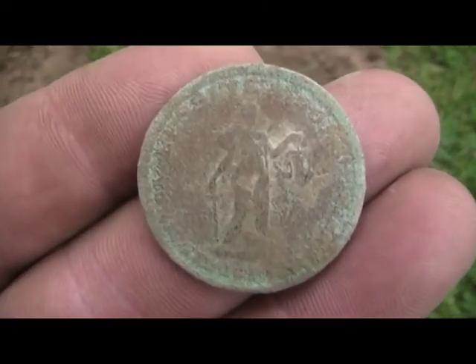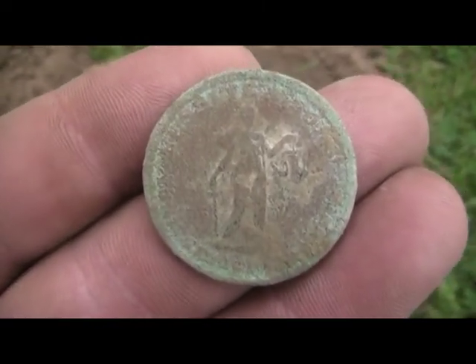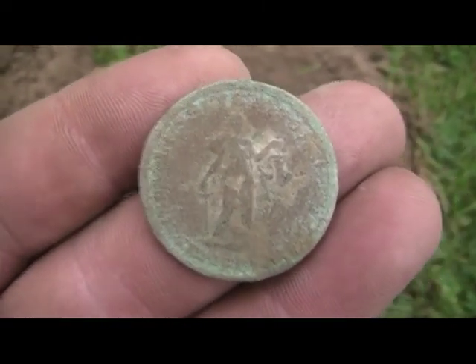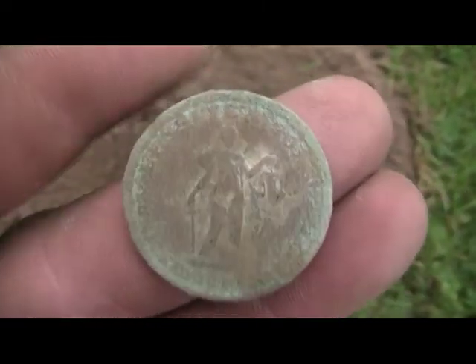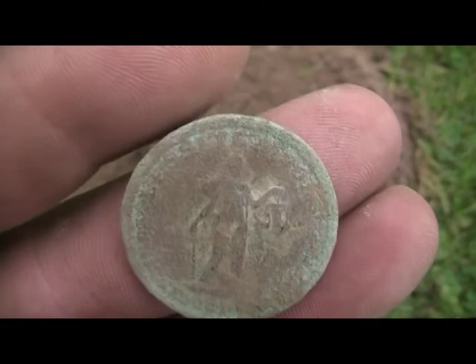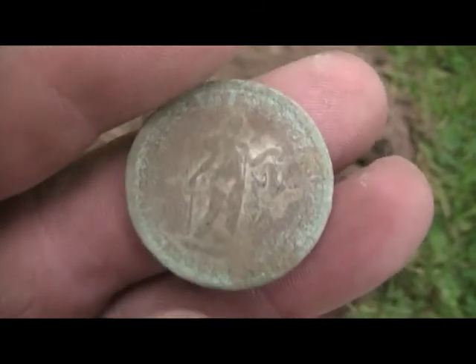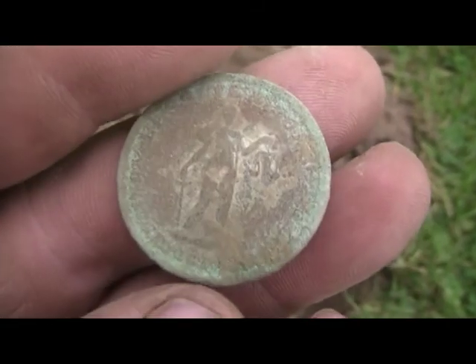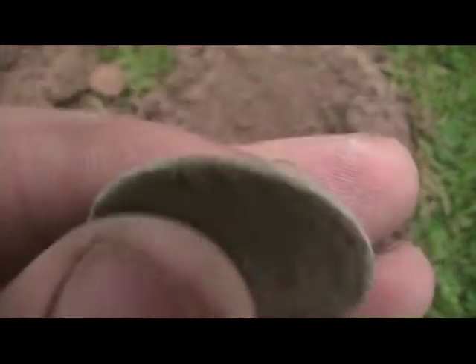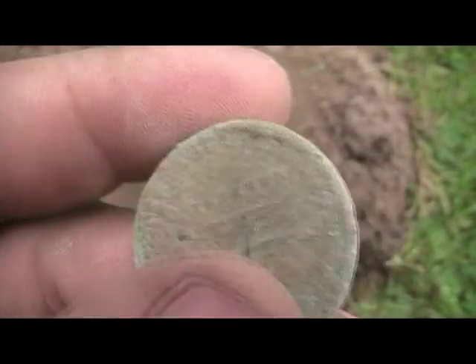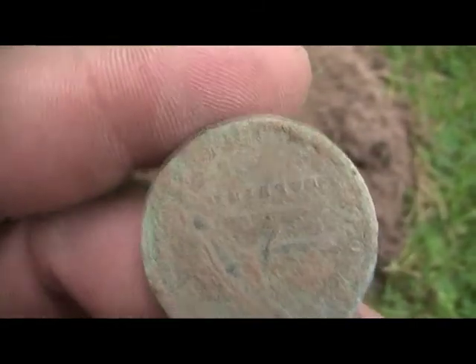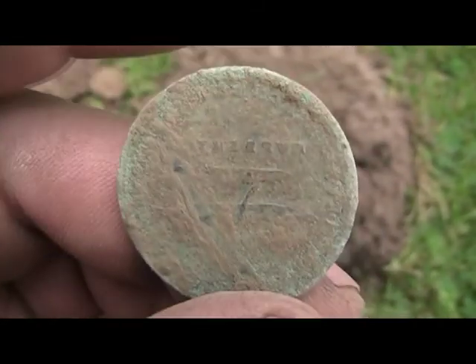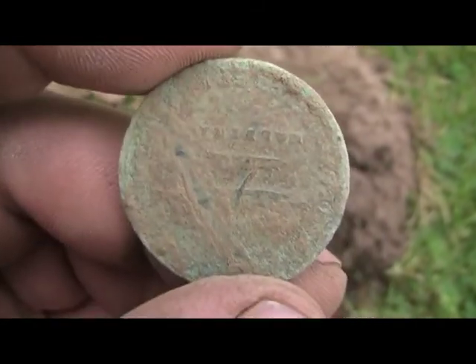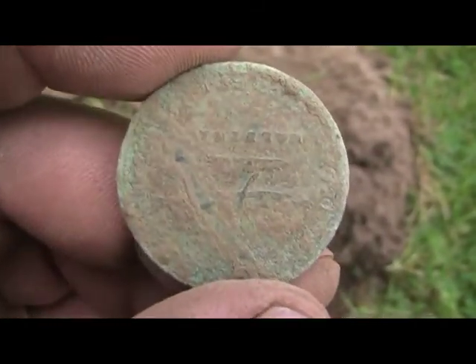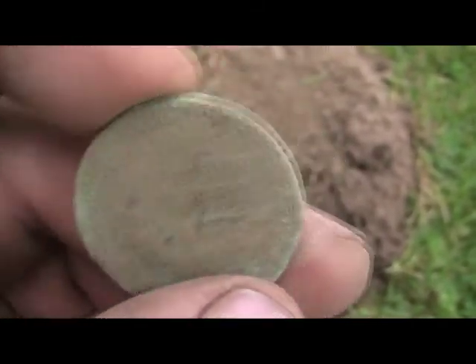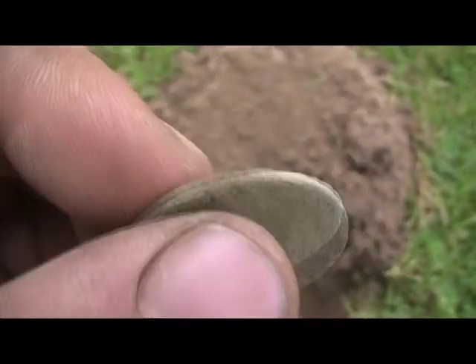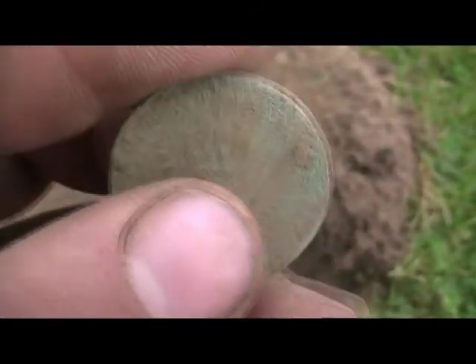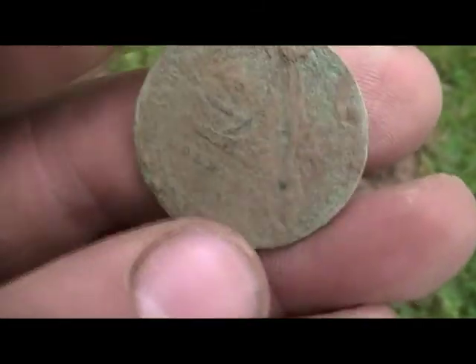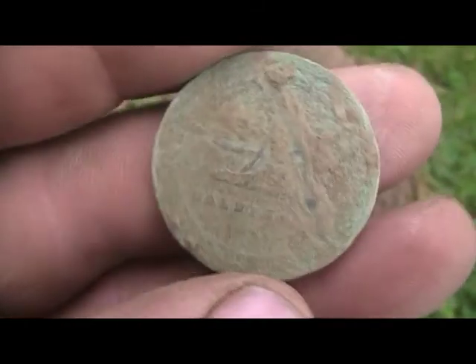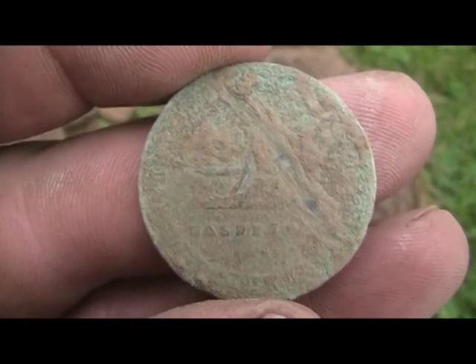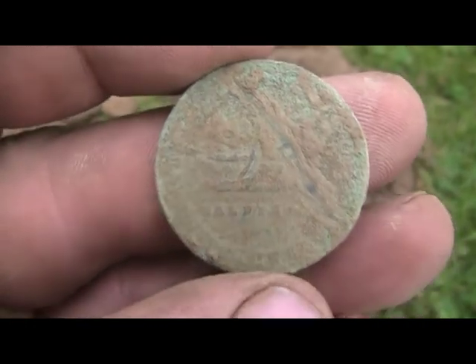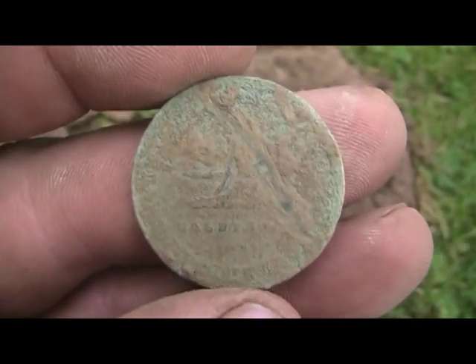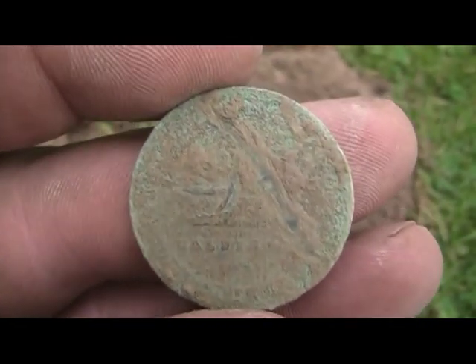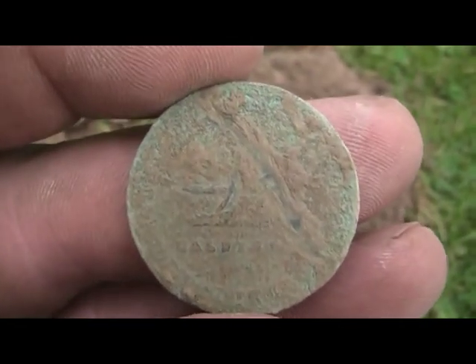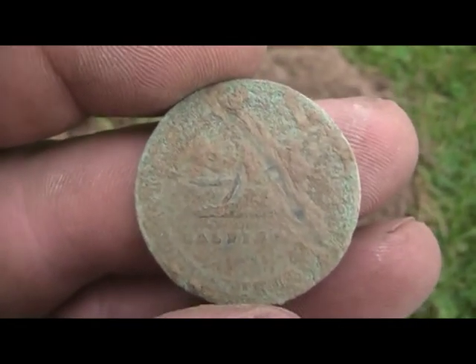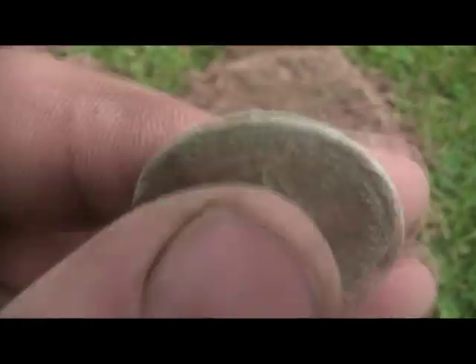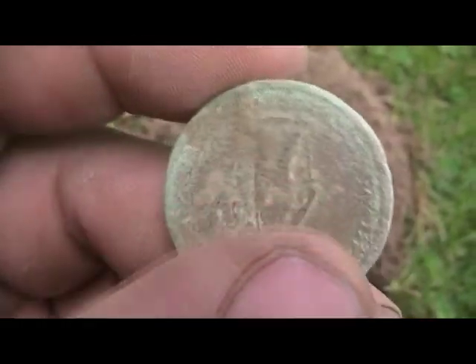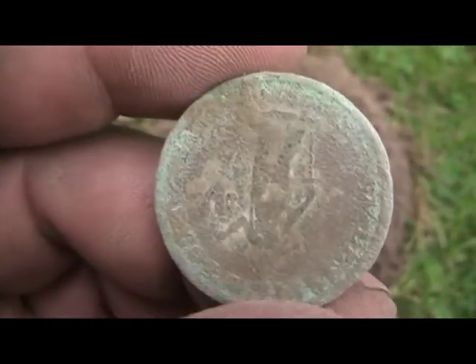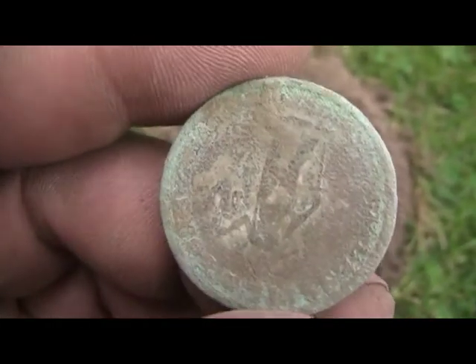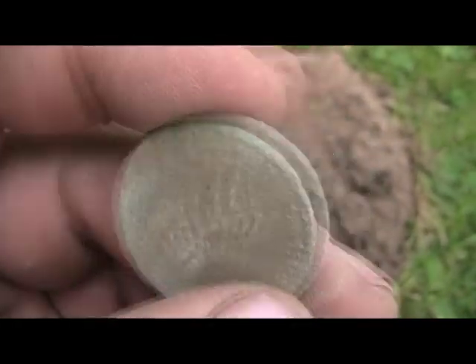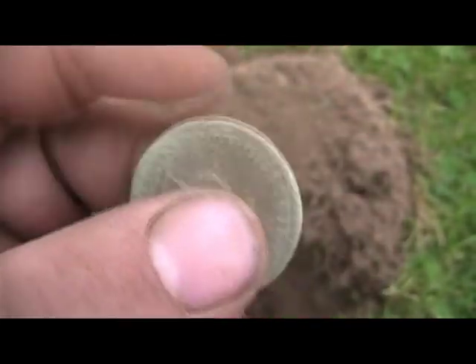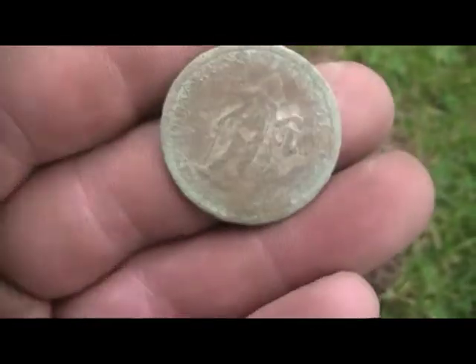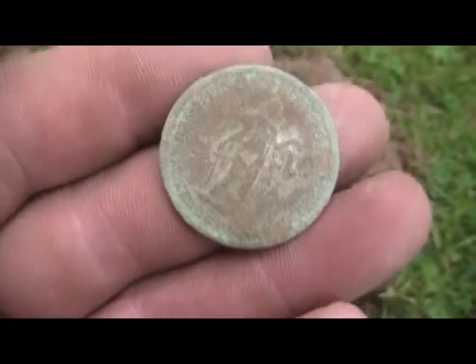And this is what I got. Not sure if it's a coin or a token. I'll clean it up a little bit when I get home and let you know.